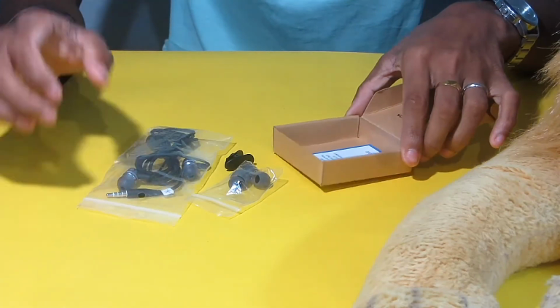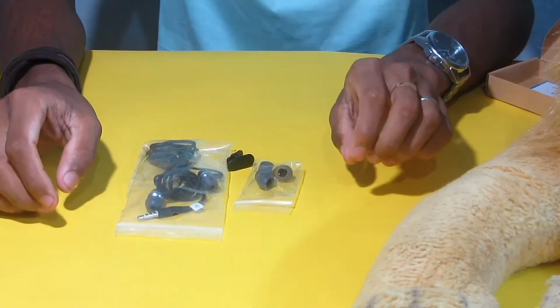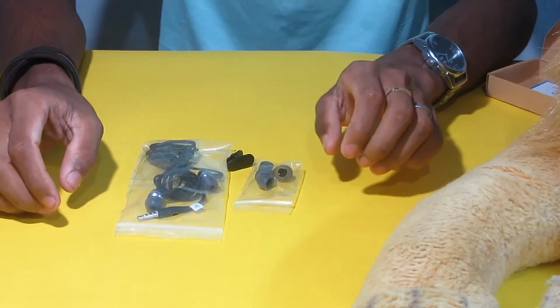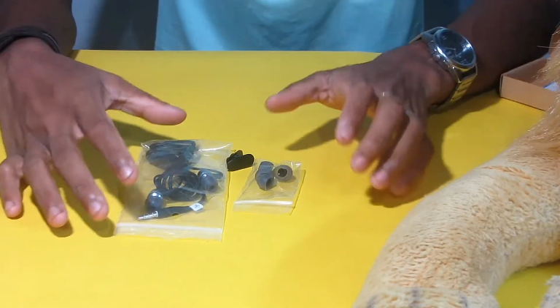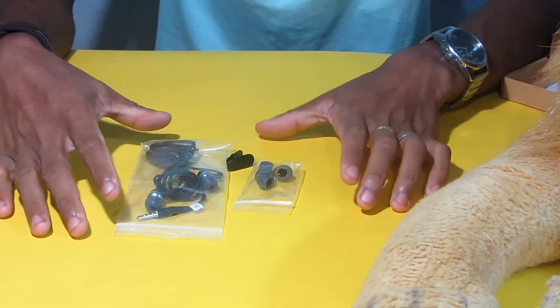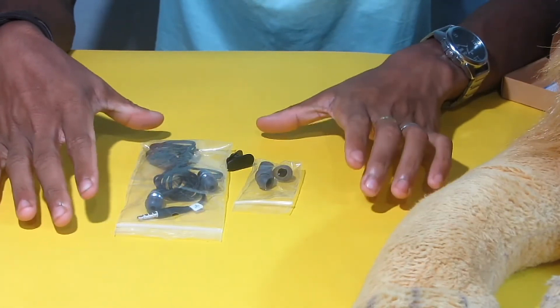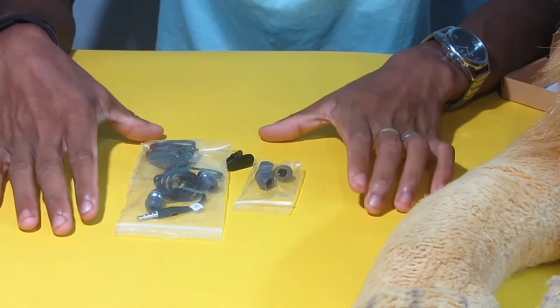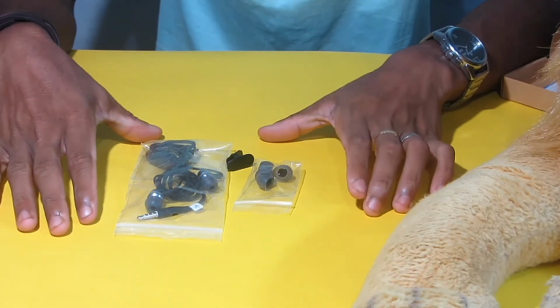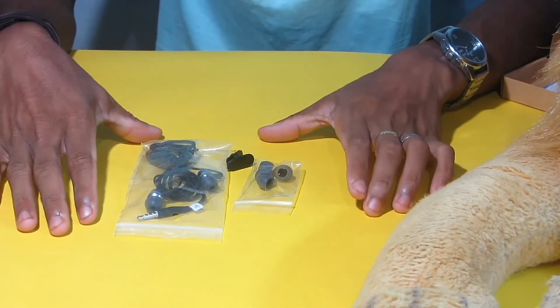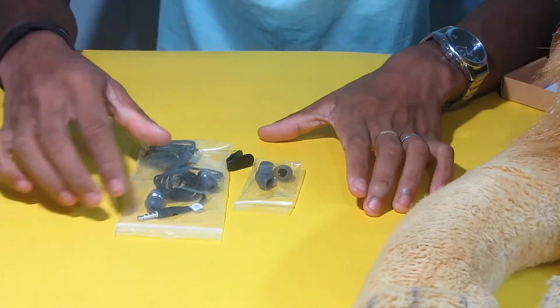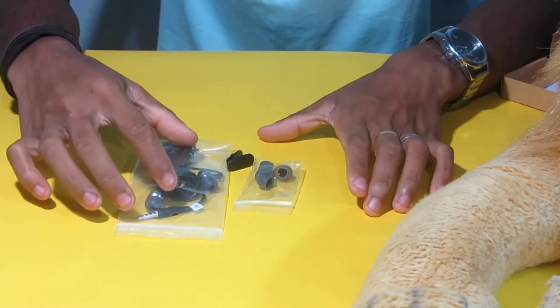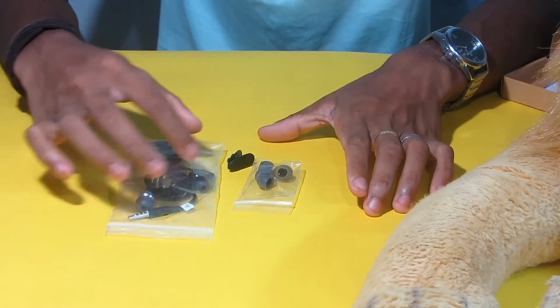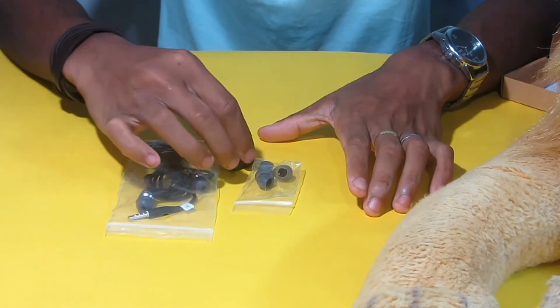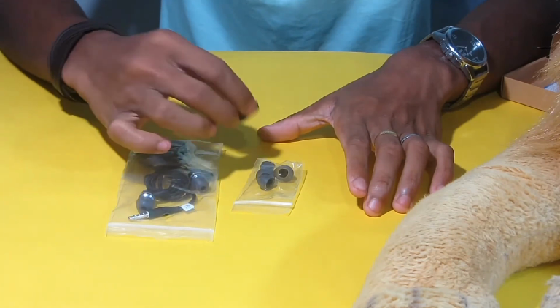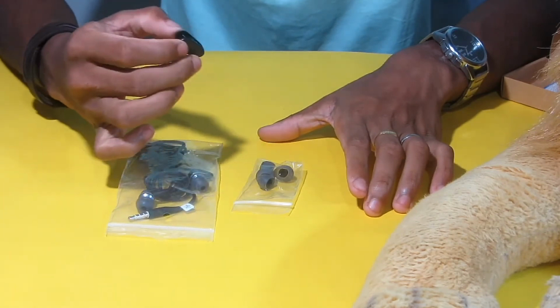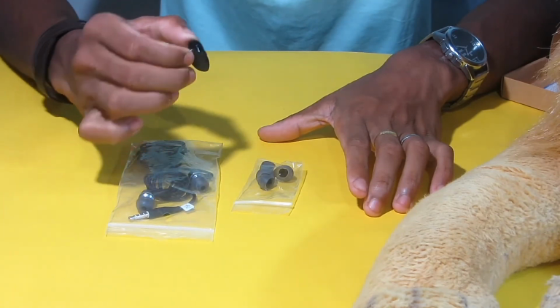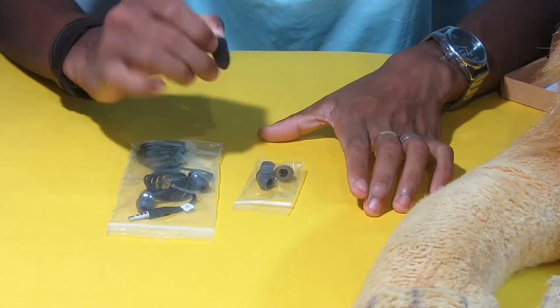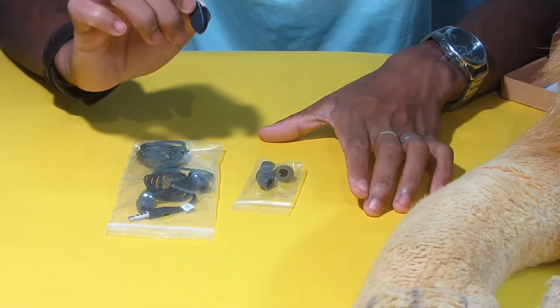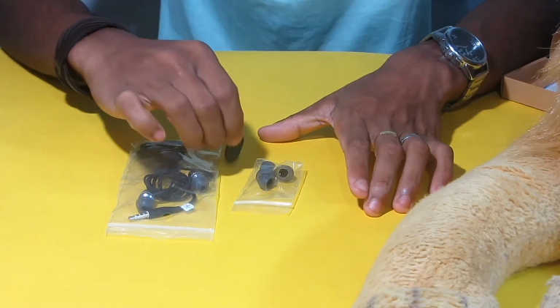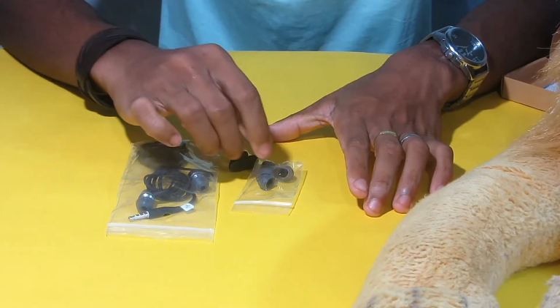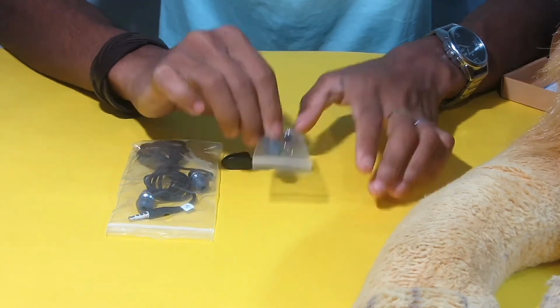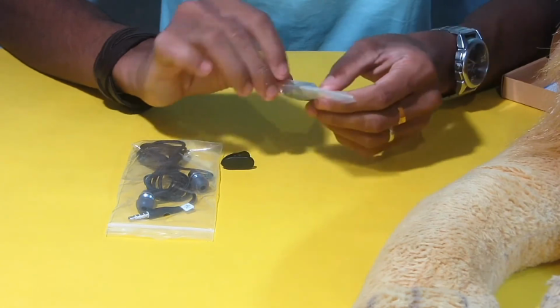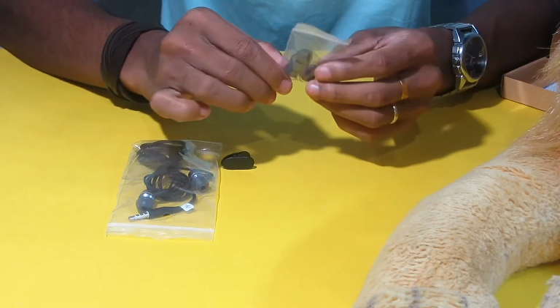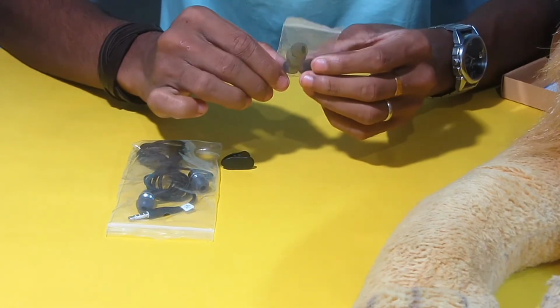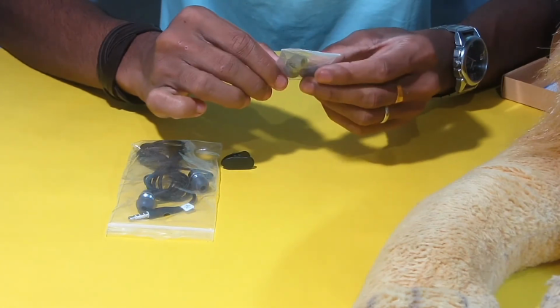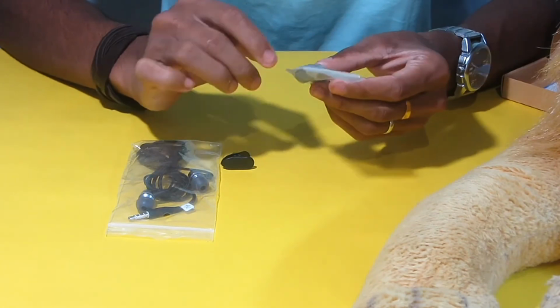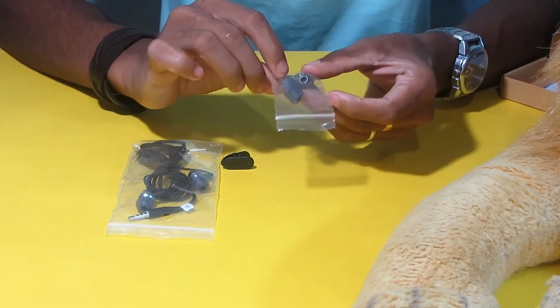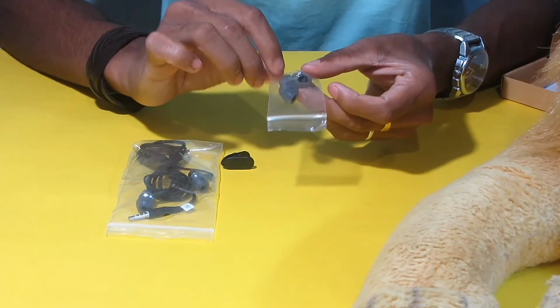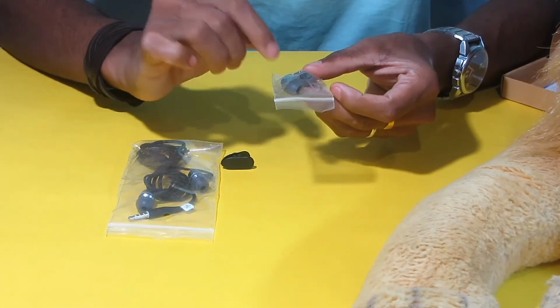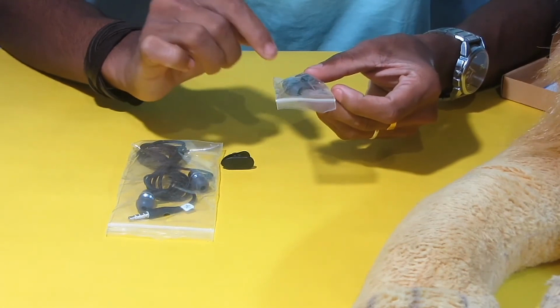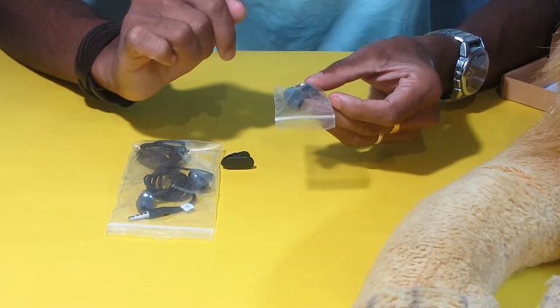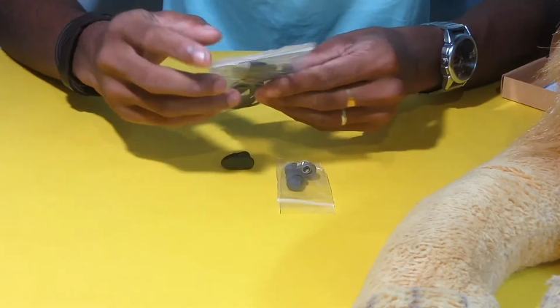Now we have to open the box. There is a headset with an M&O clipper and two extra ear bushings on the other side.